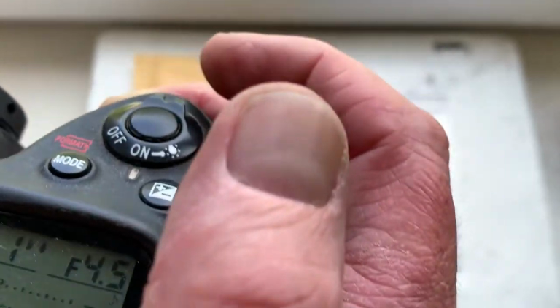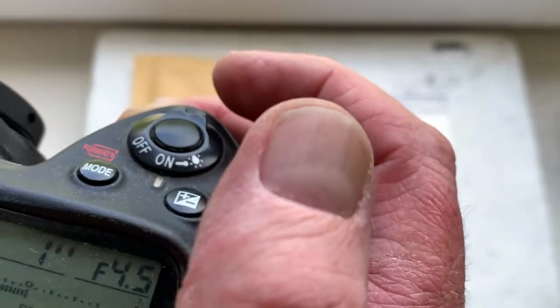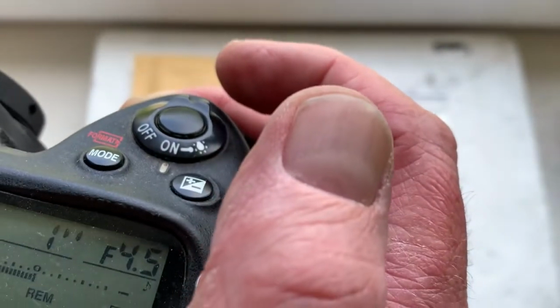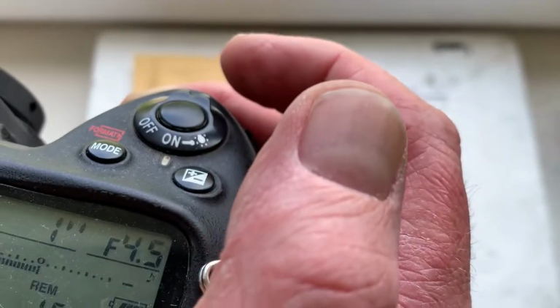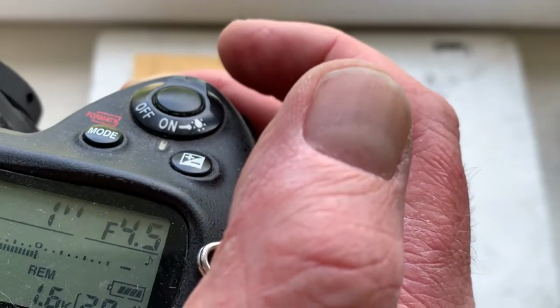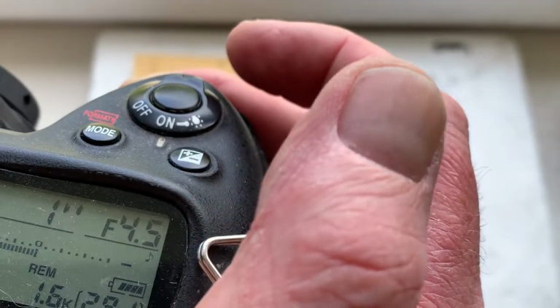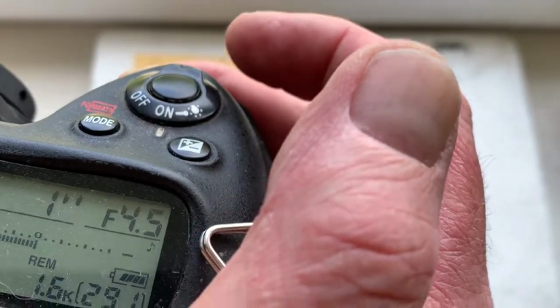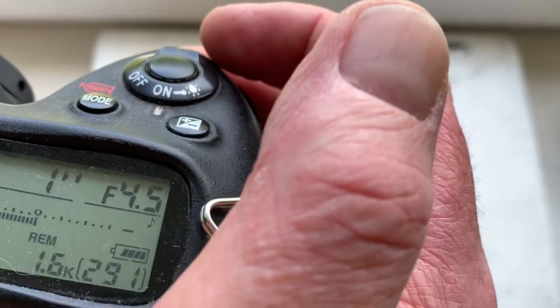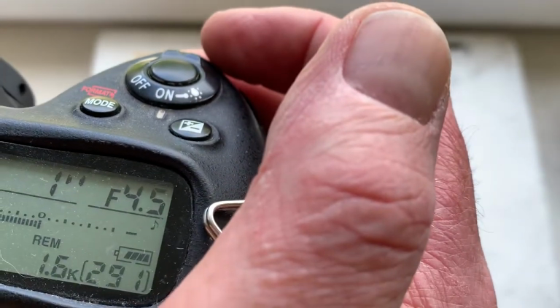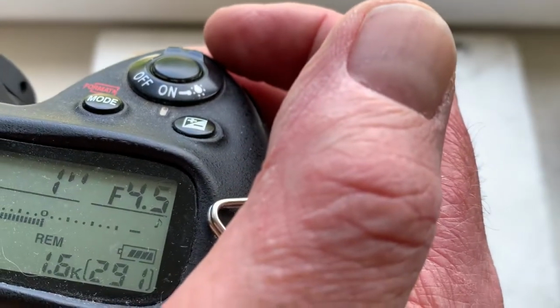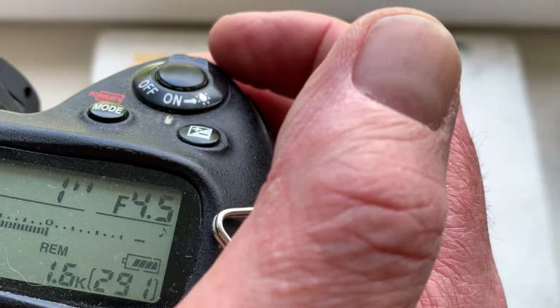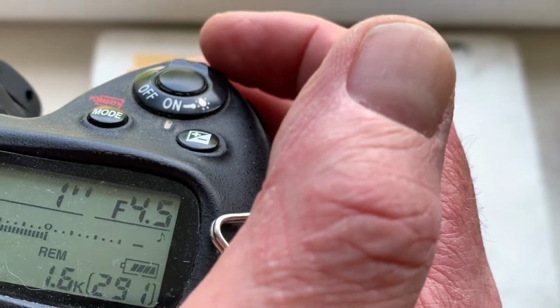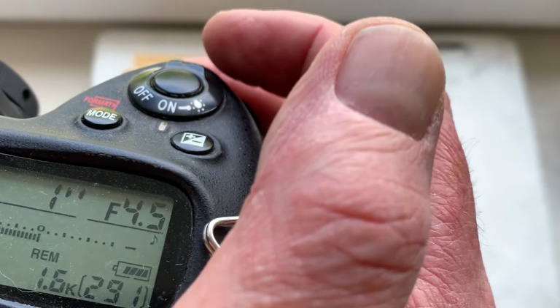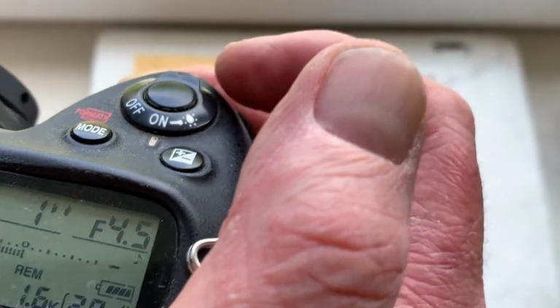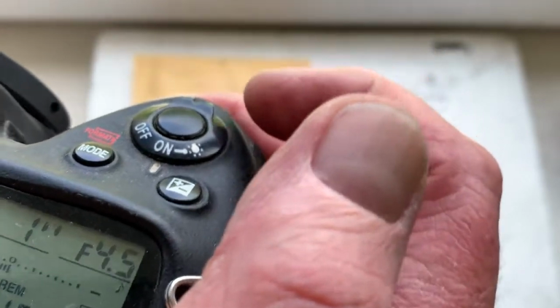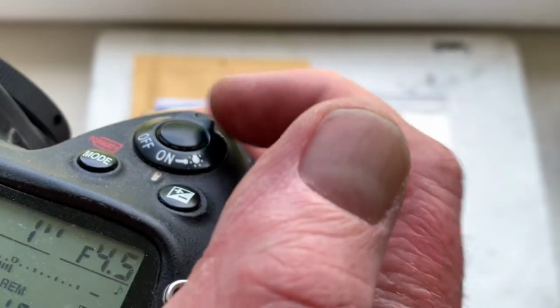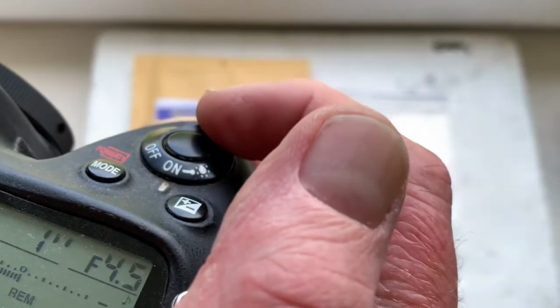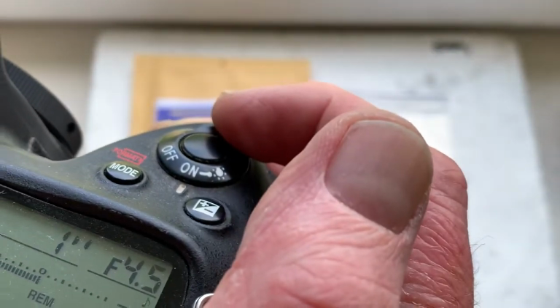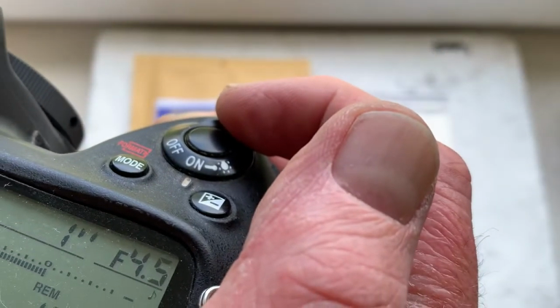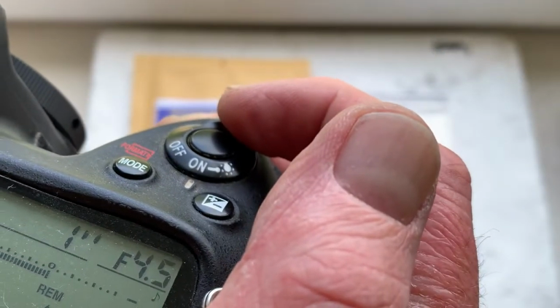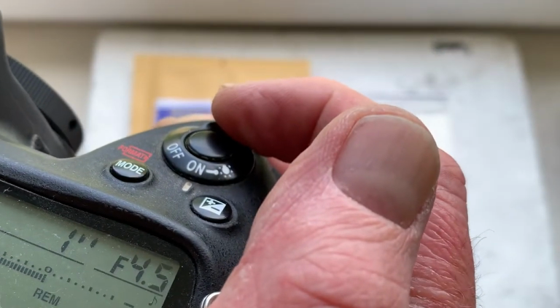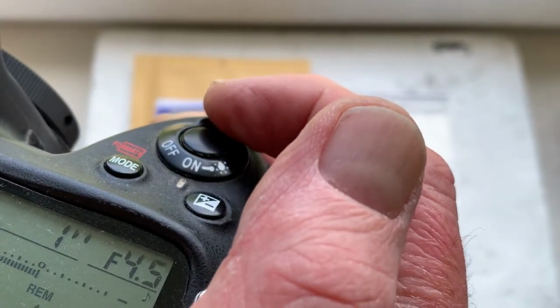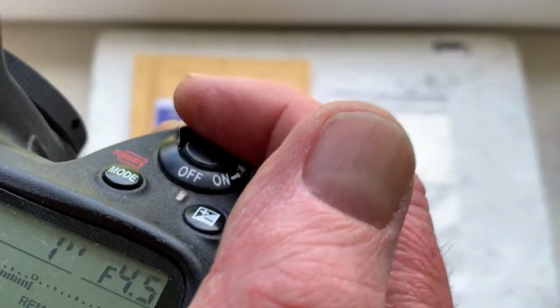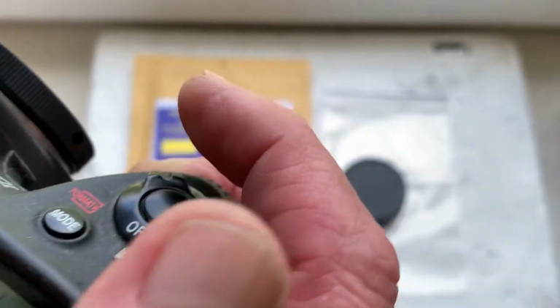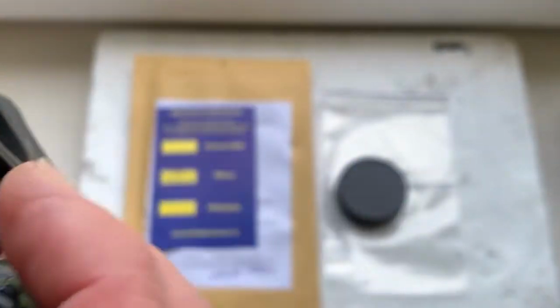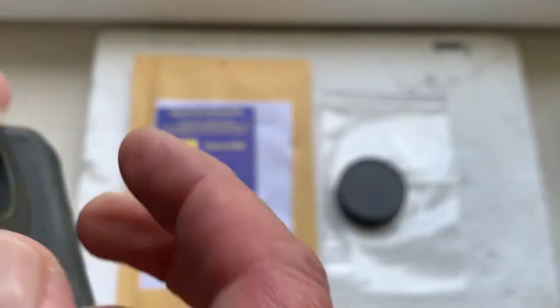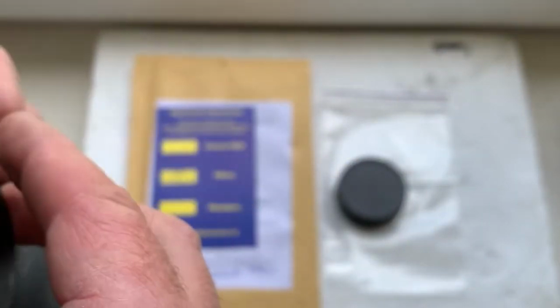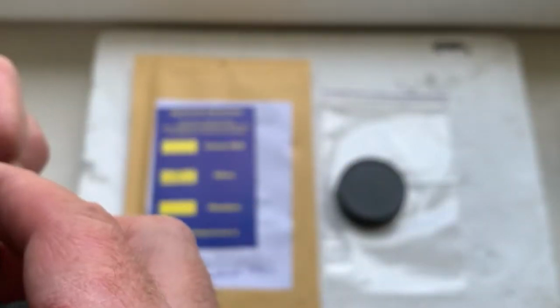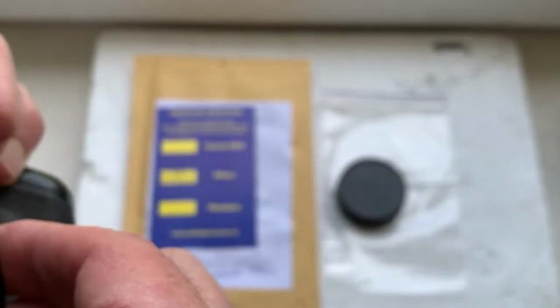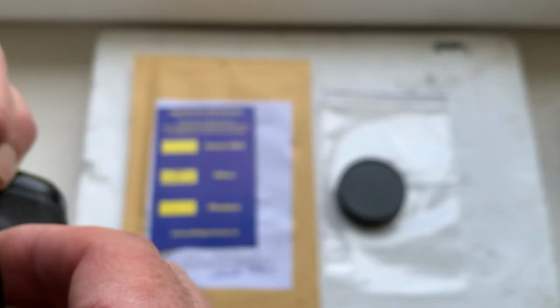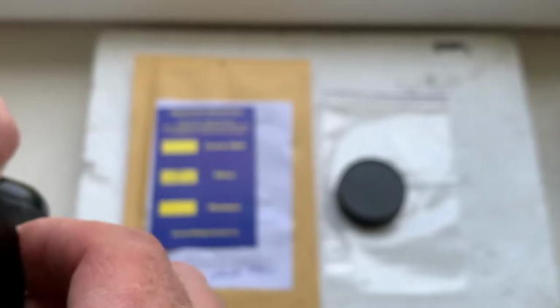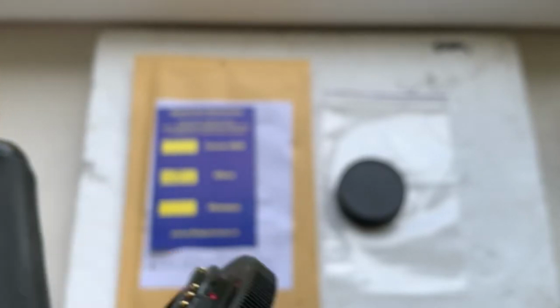A focus trap mode is off. This is better for working with the chip on your Z camera.